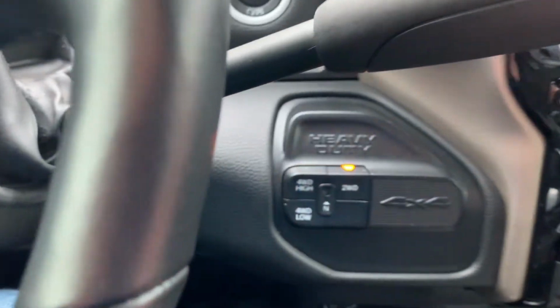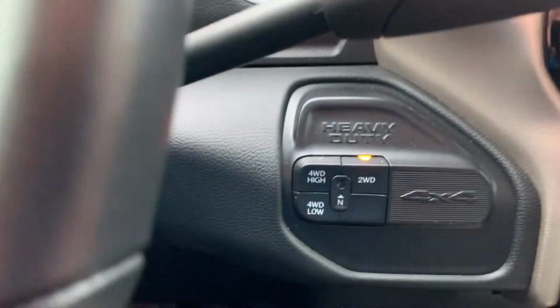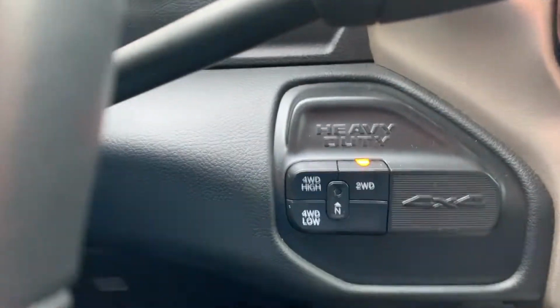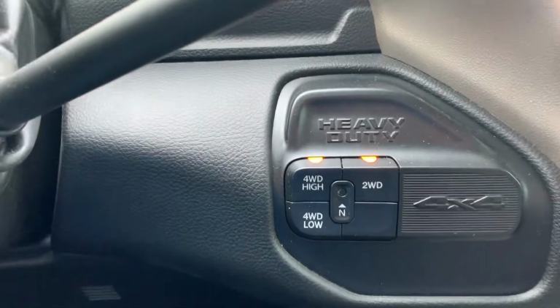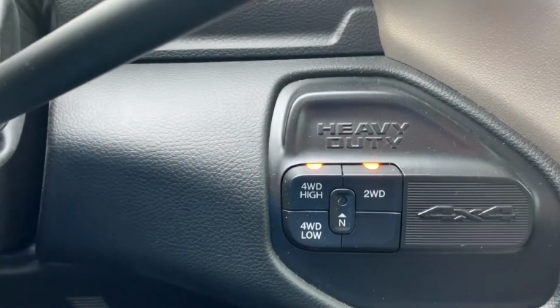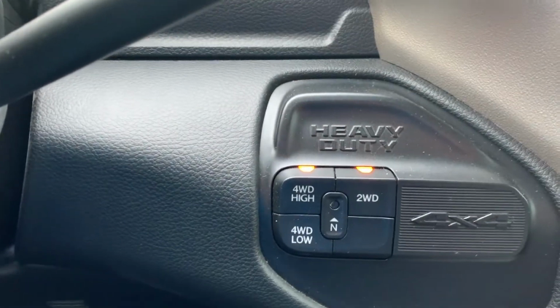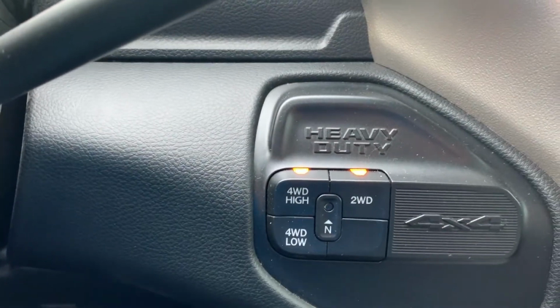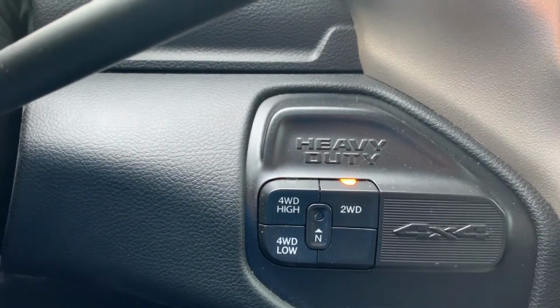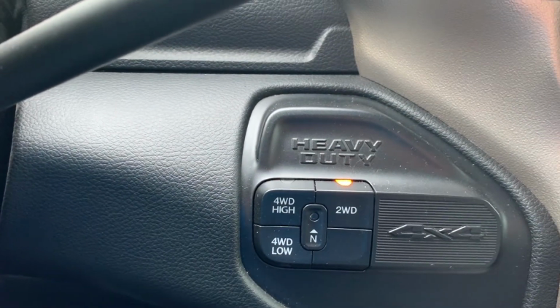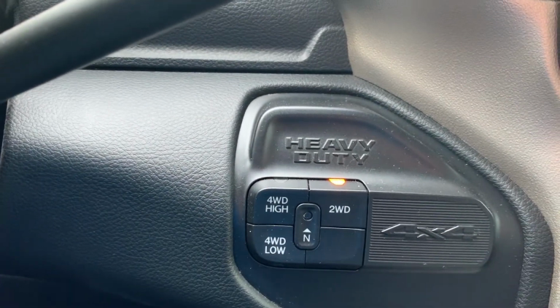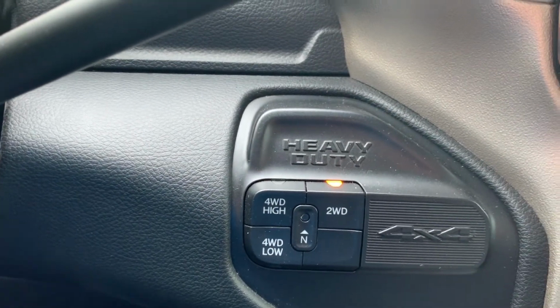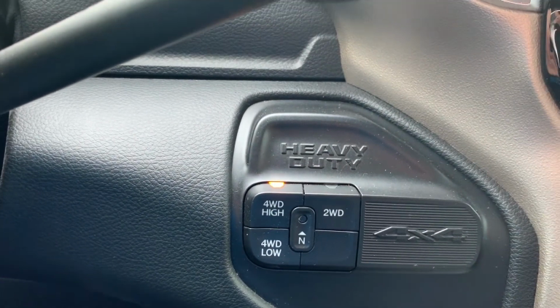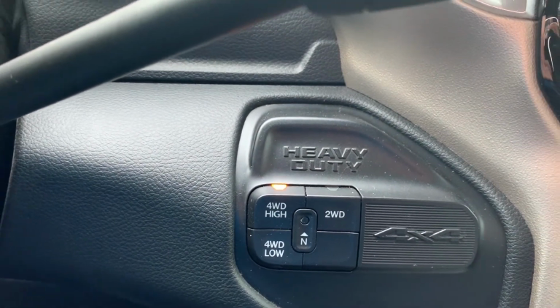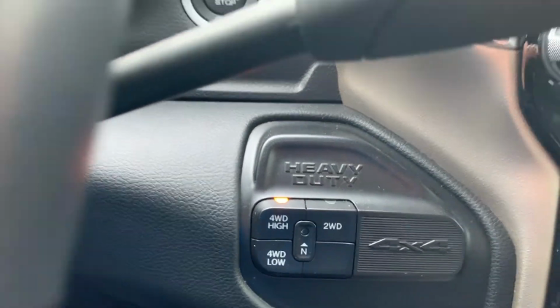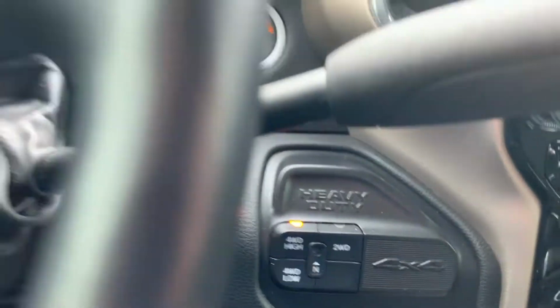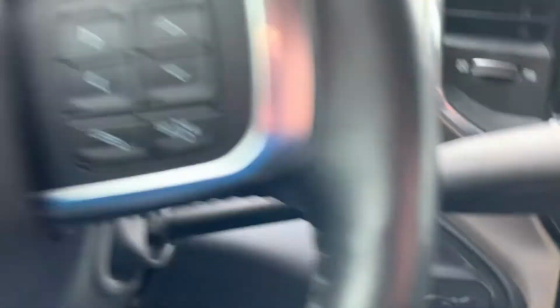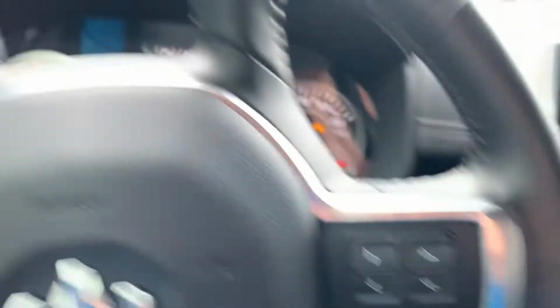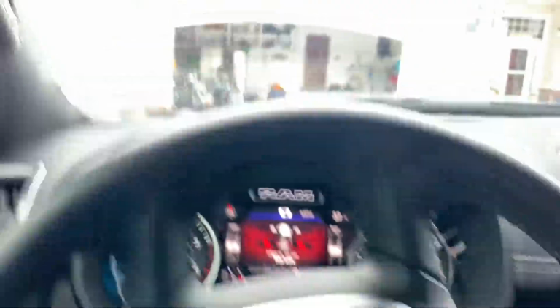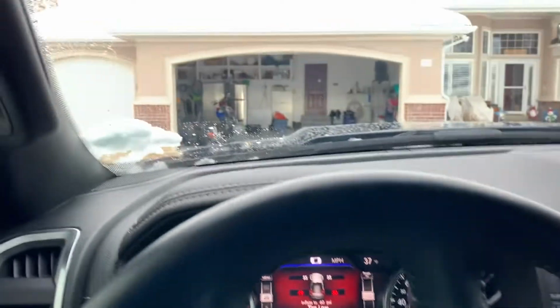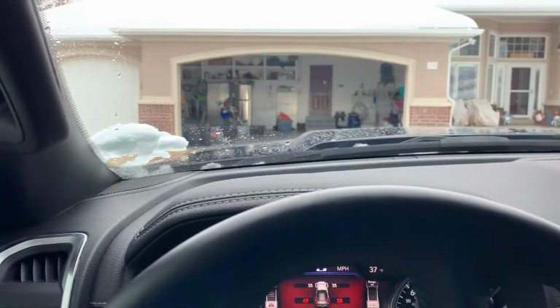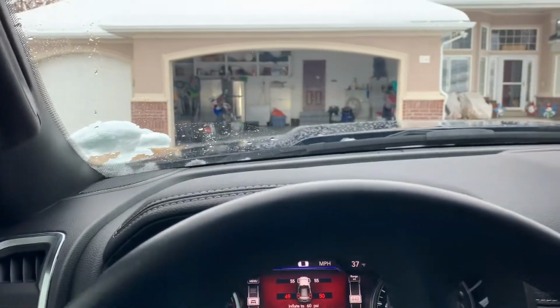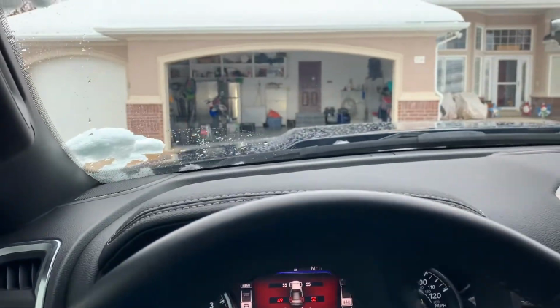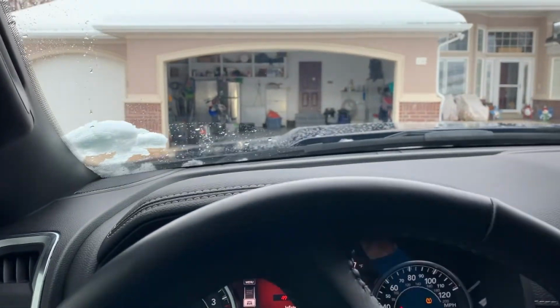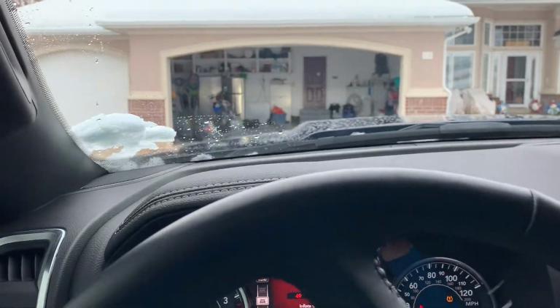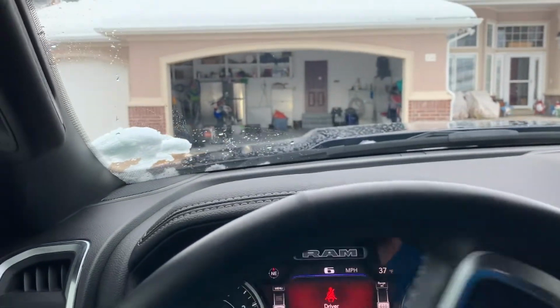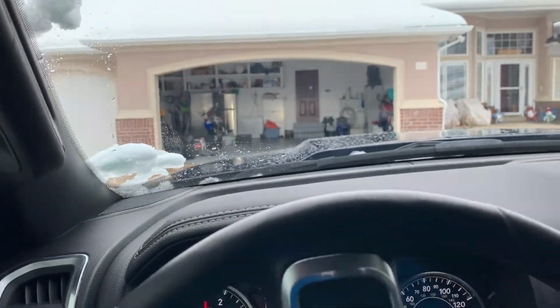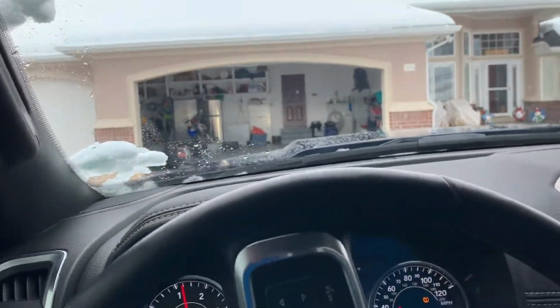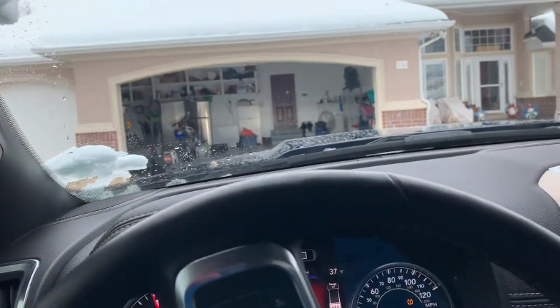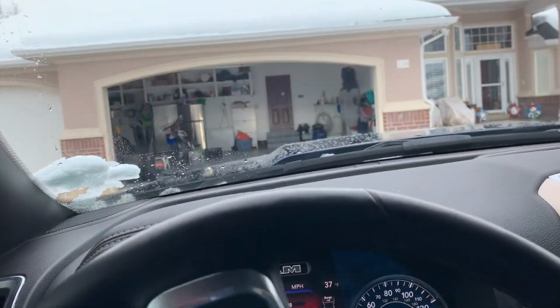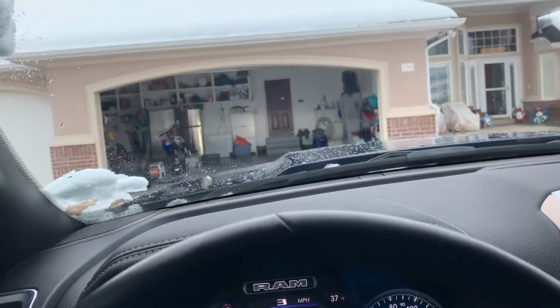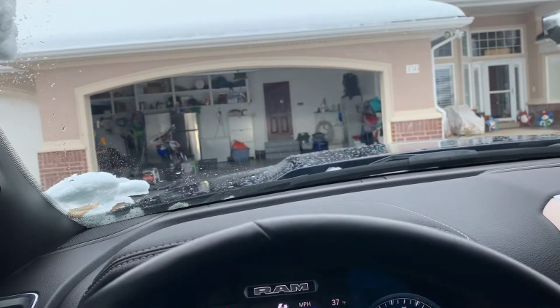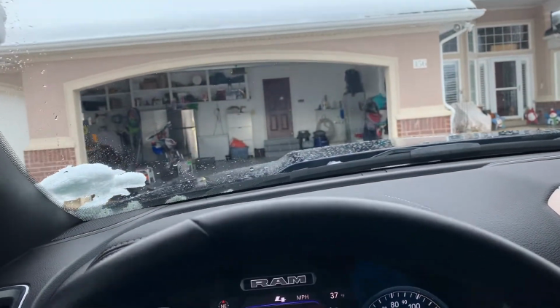If you're buying Nitto Ridge Grapplers and you live in a winter environment, don't expect greatness. I'm in four-wheel drive now and I can finally get into the garage.